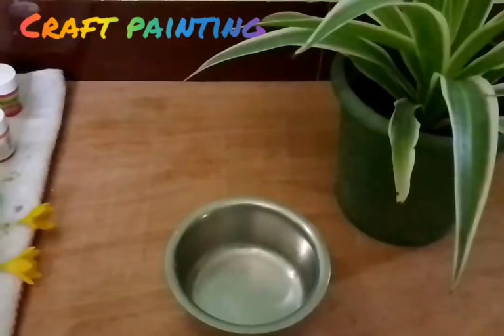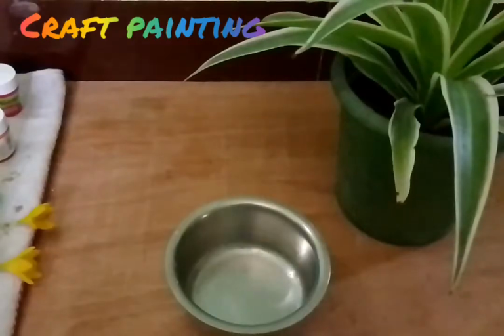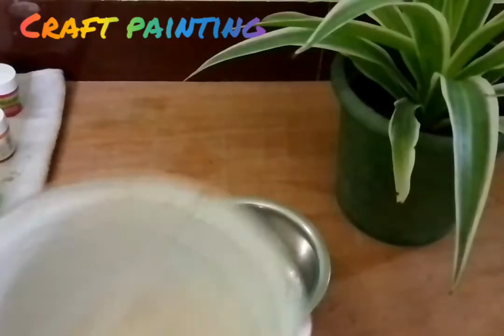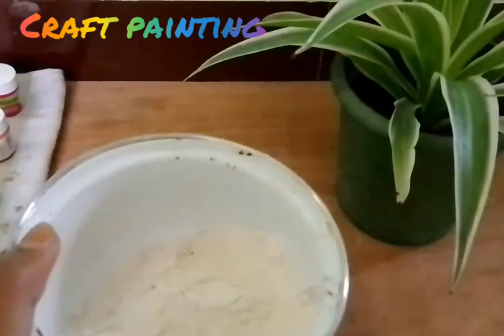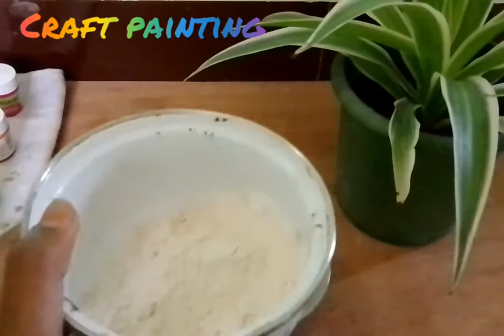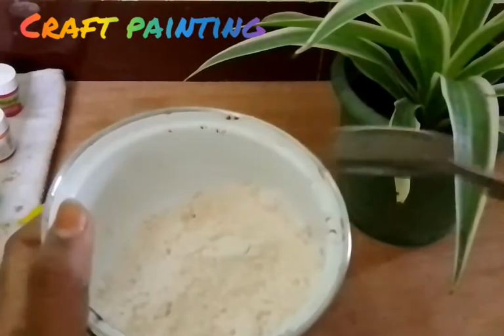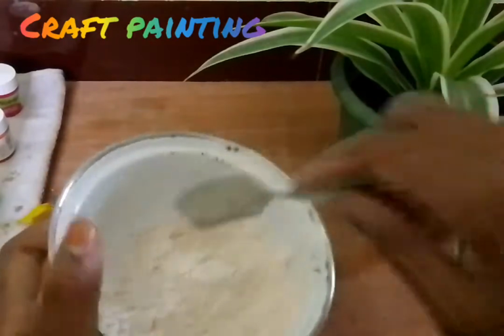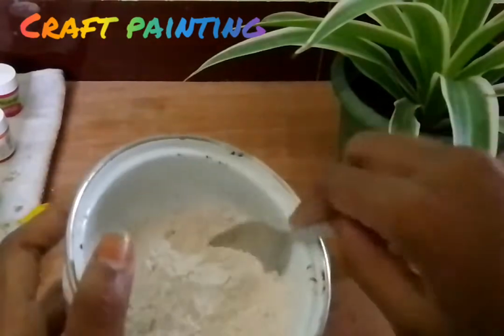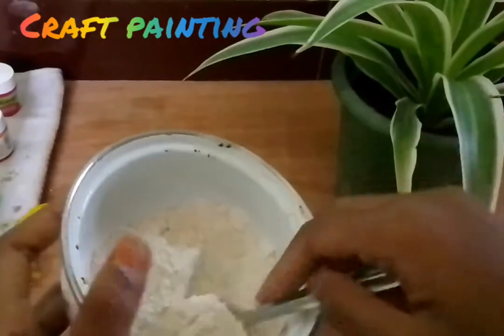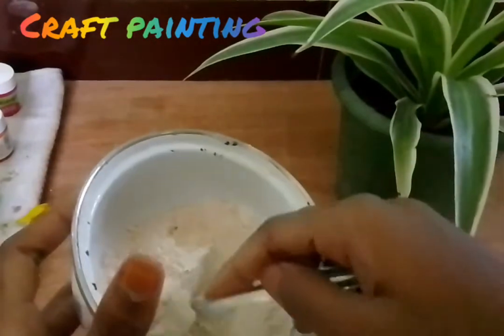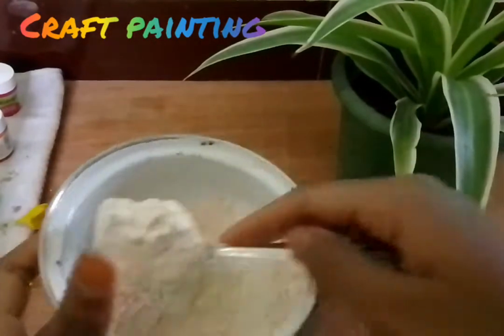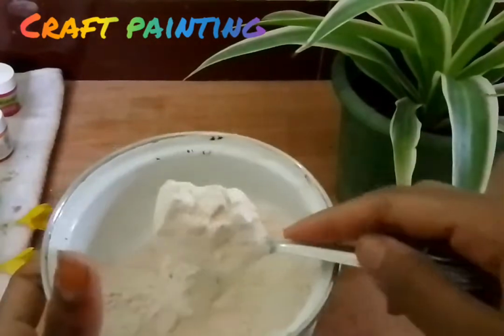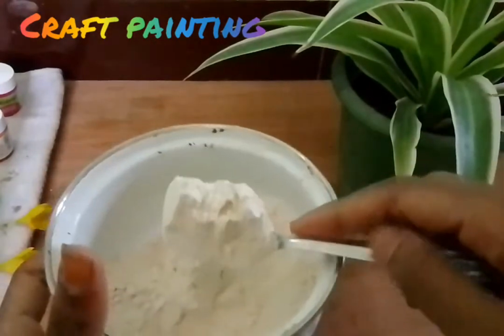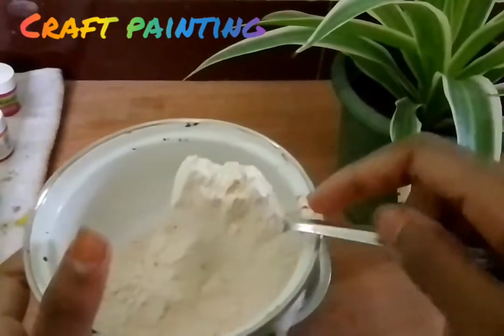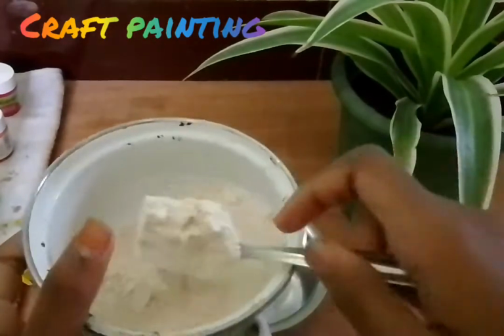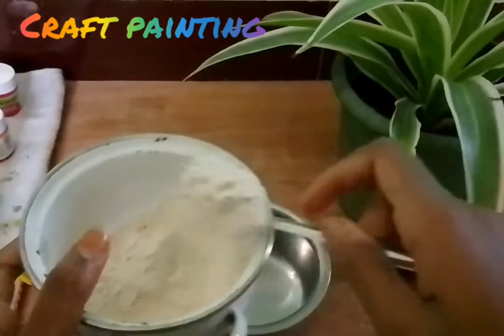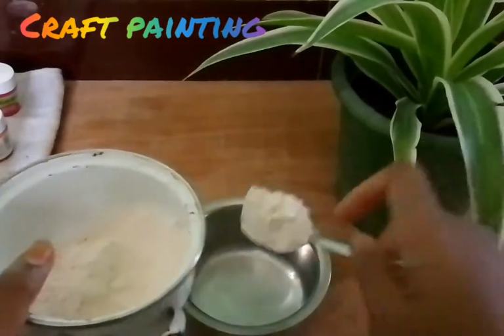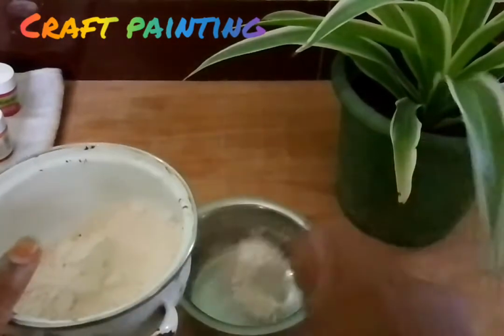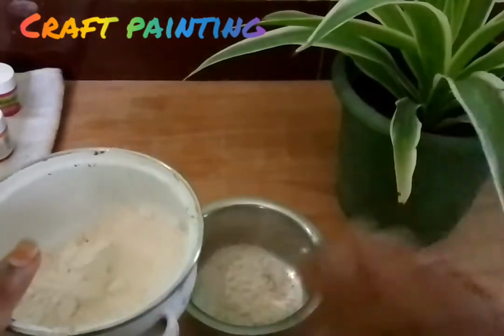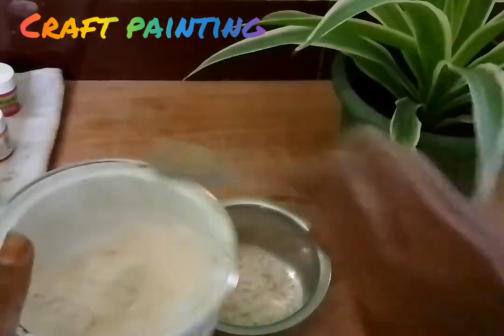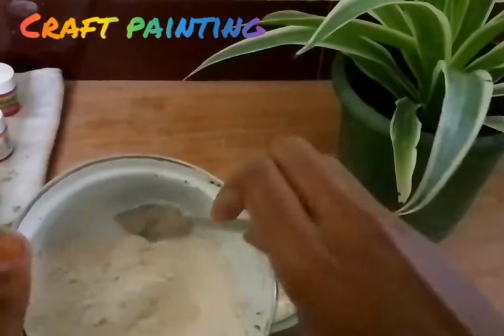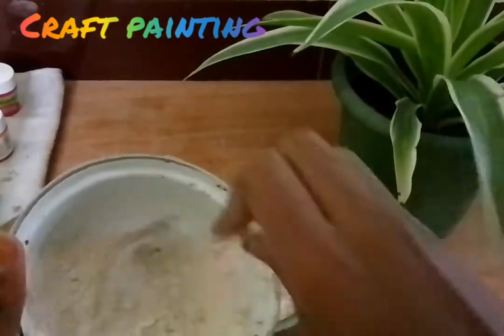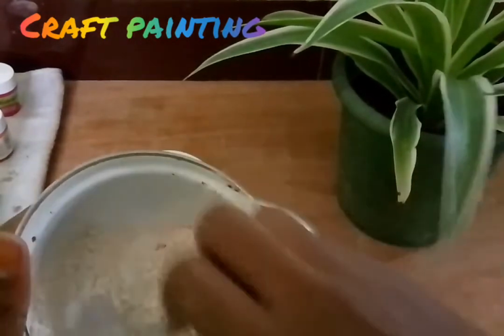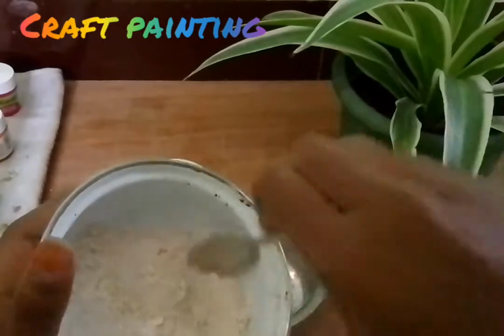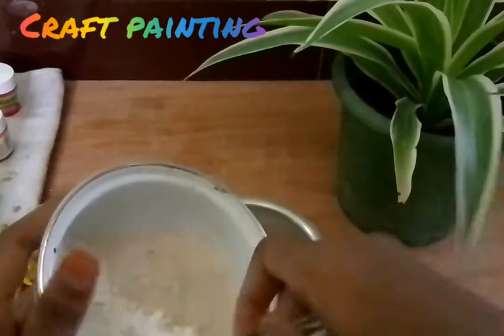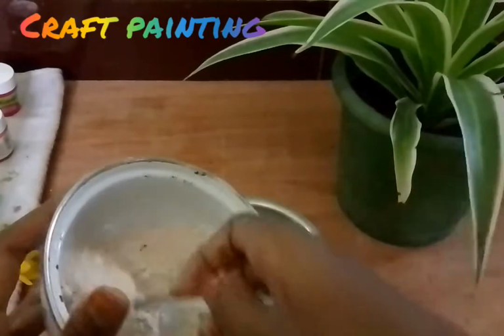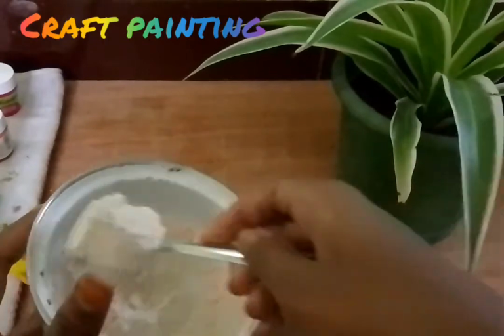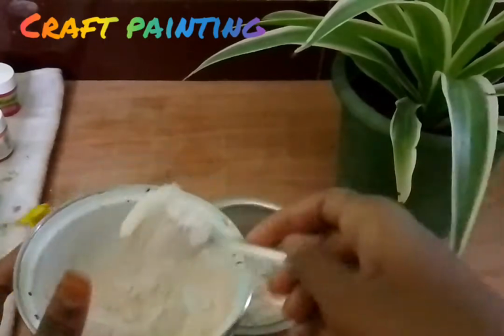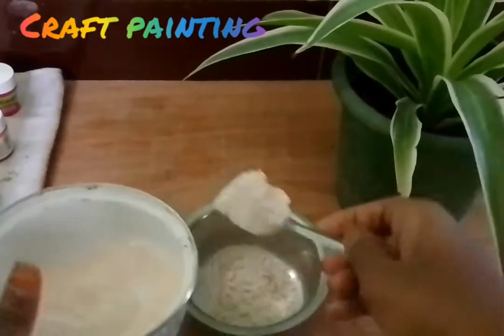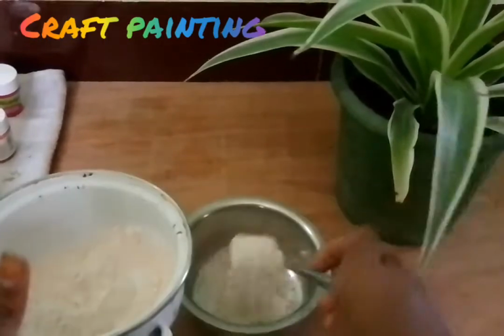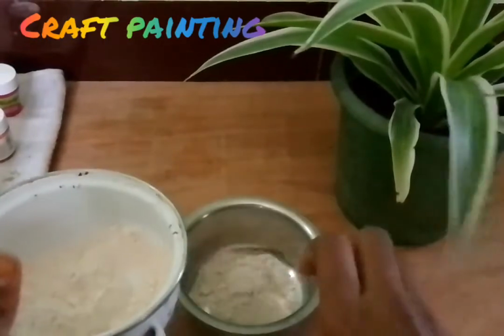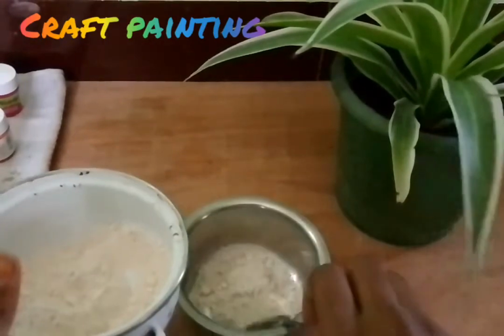If you are joining this again, use this oil-made clay on top. Remember, the same iron oil can be used.